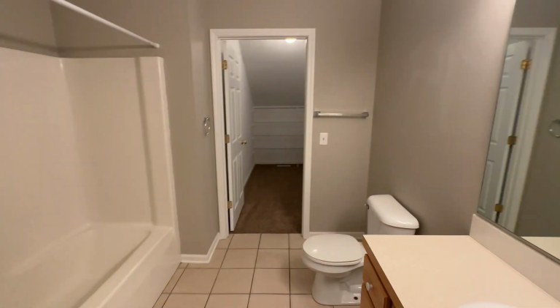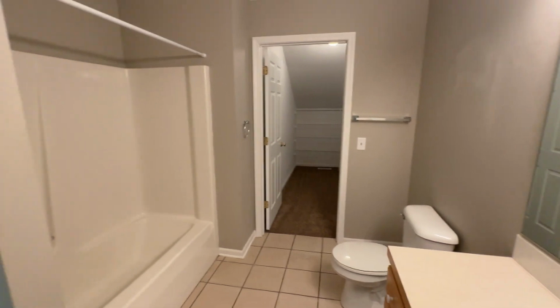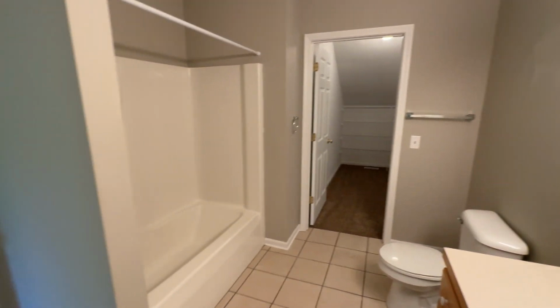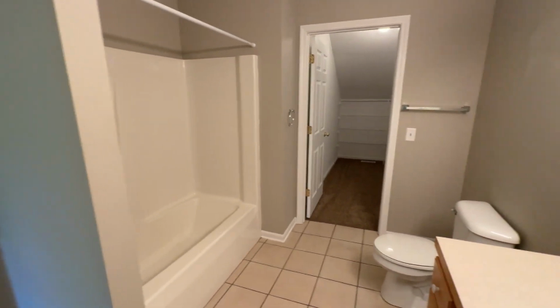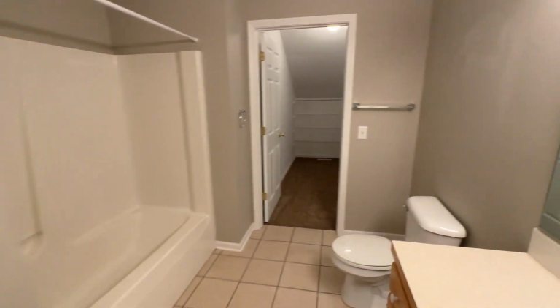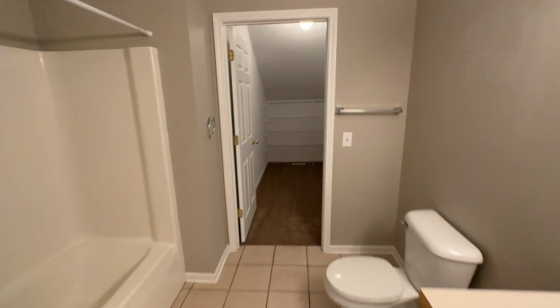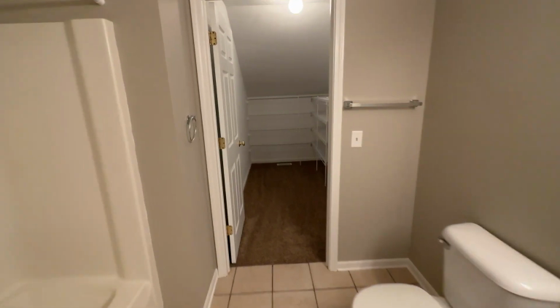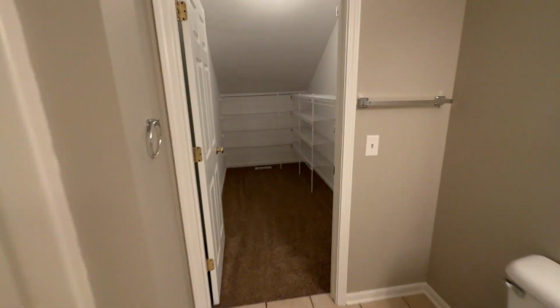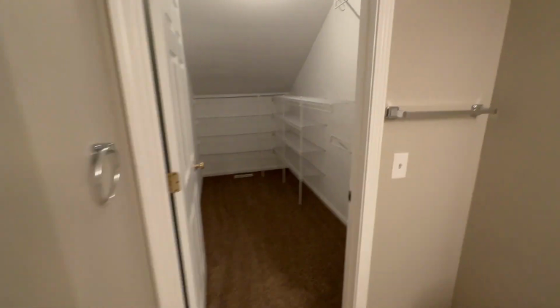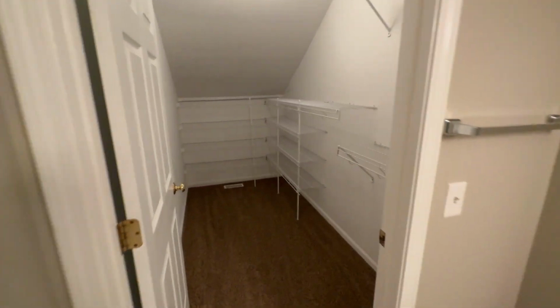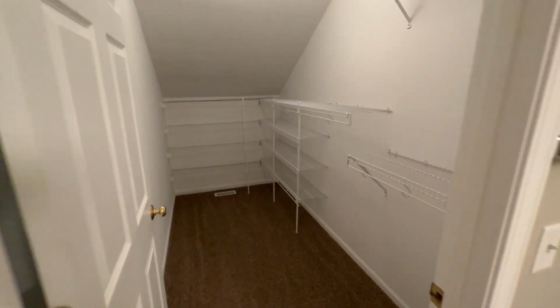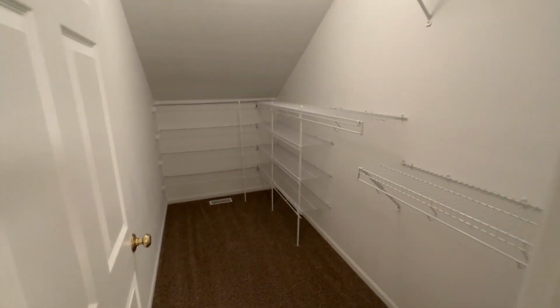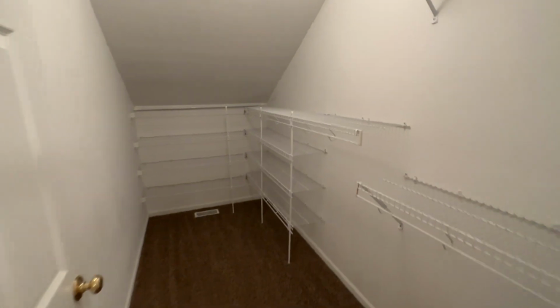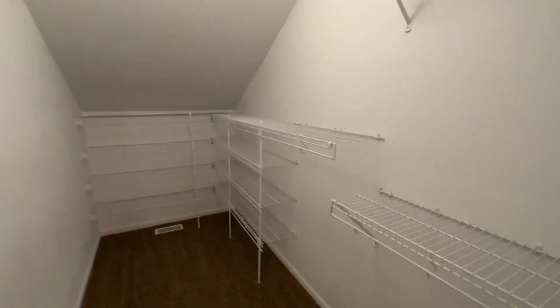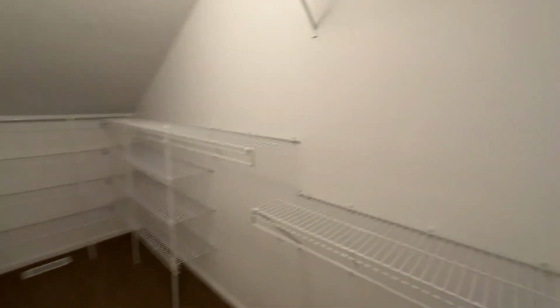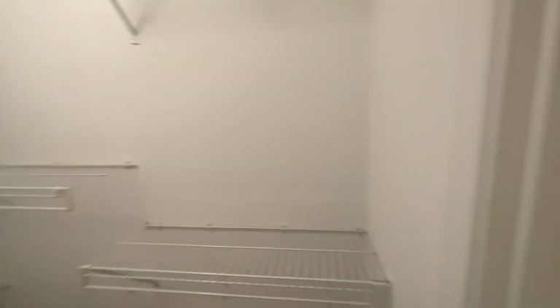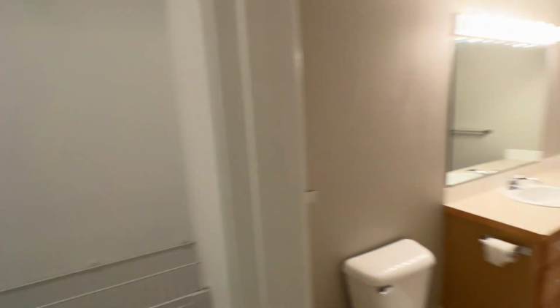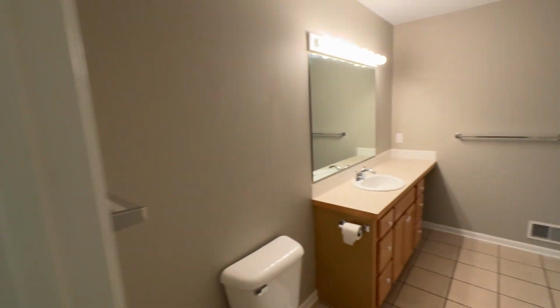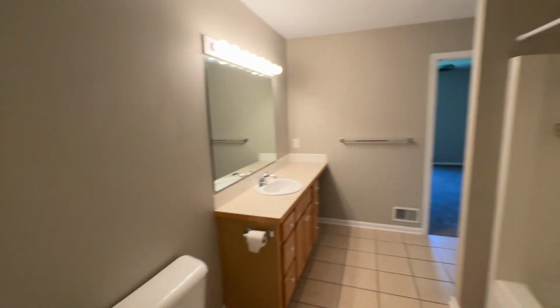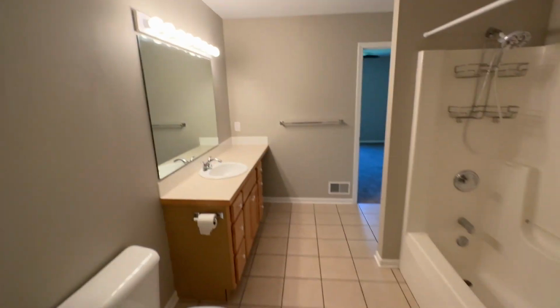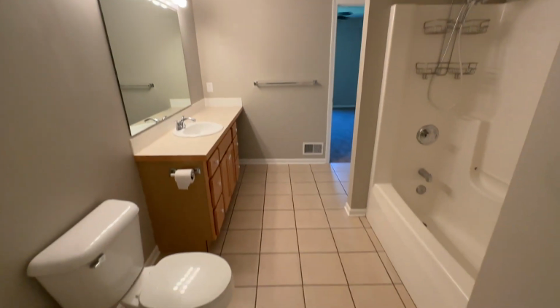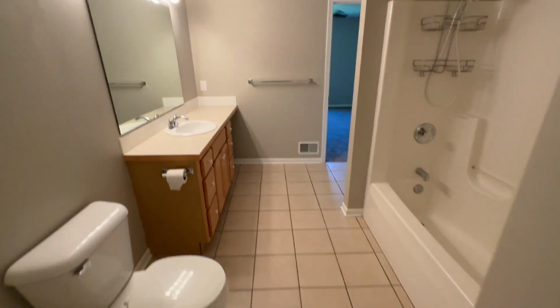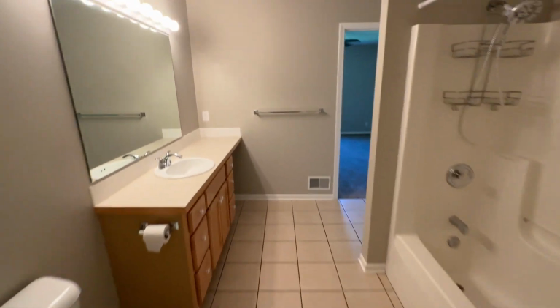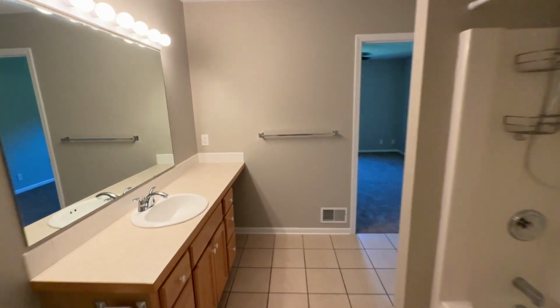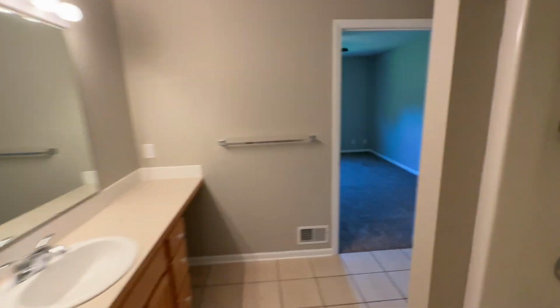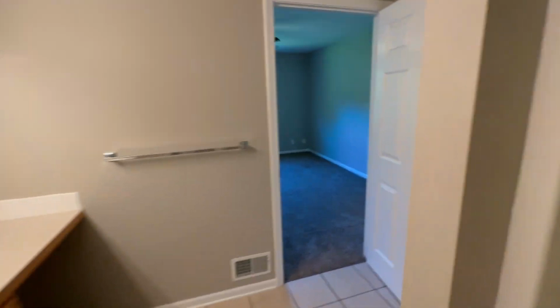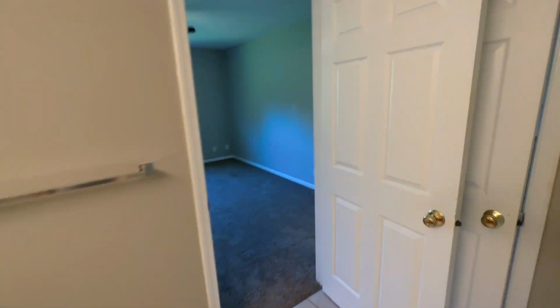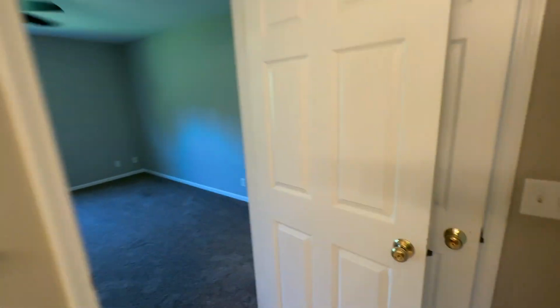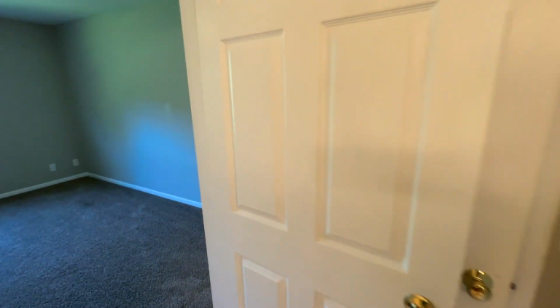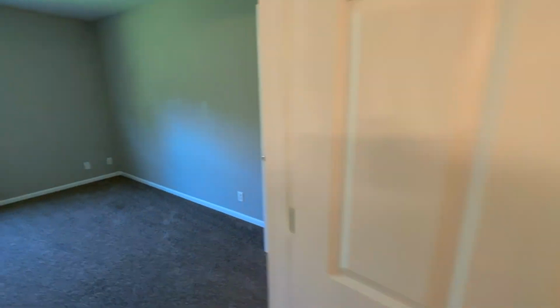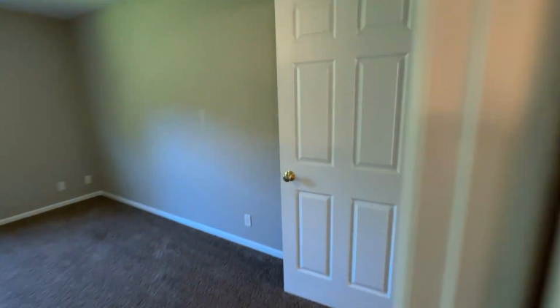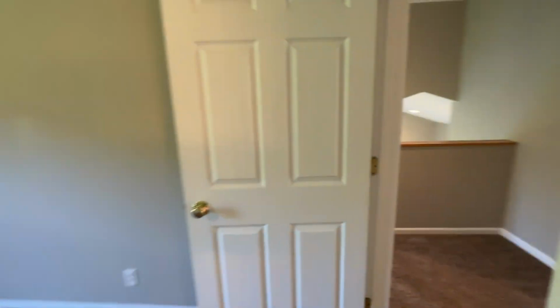Huge vanity, full tub, and huge walk-in closet. Second entry to the bathroom is there.